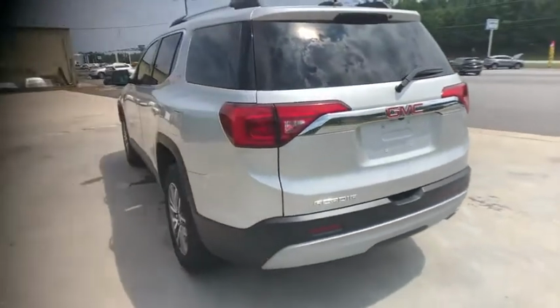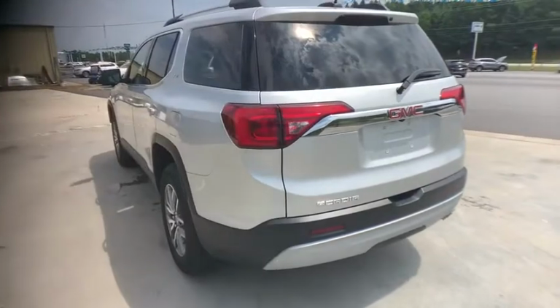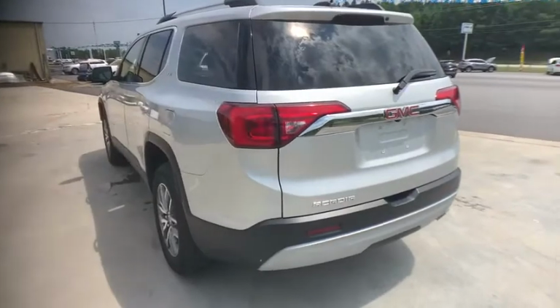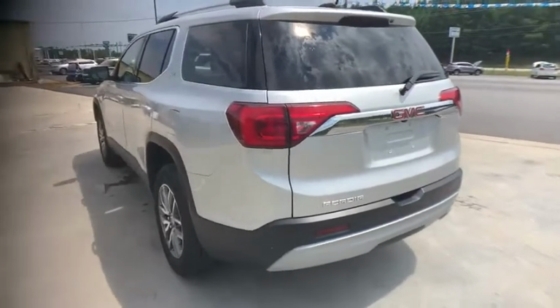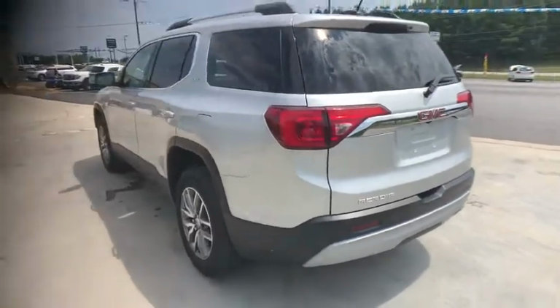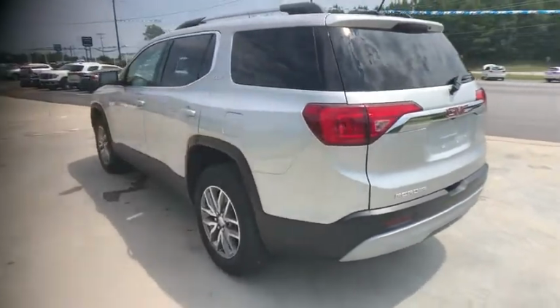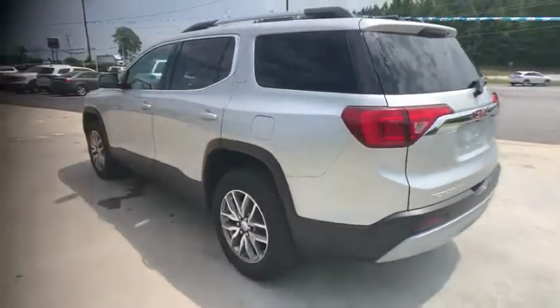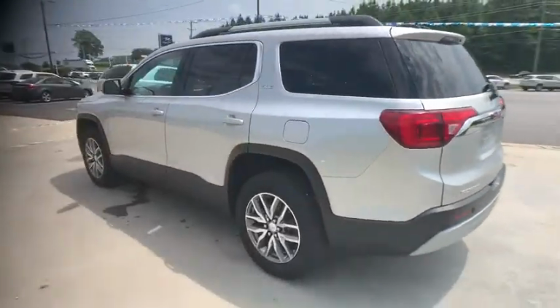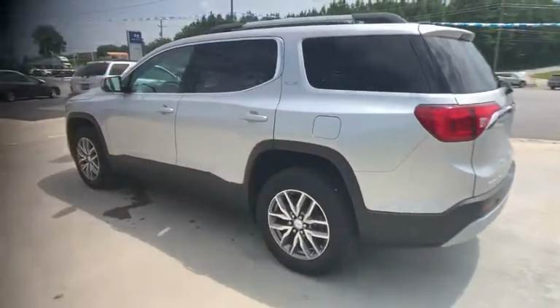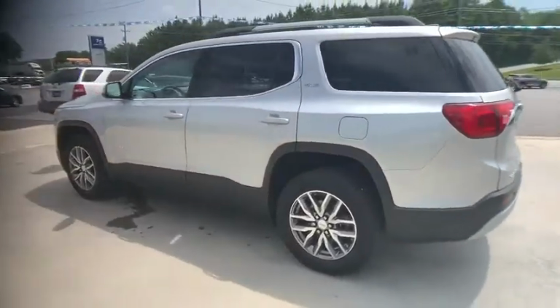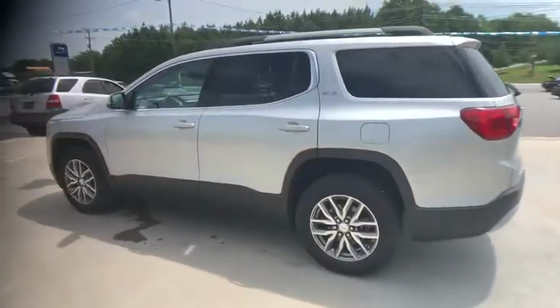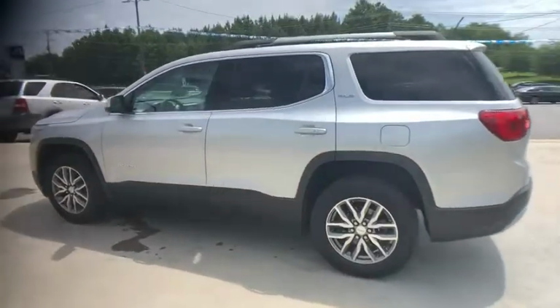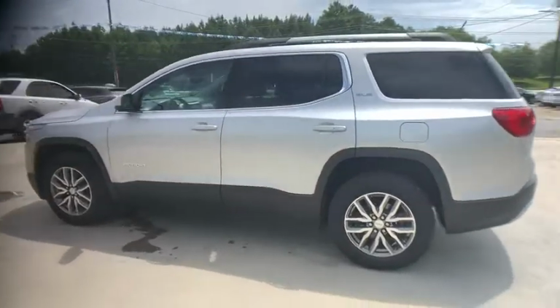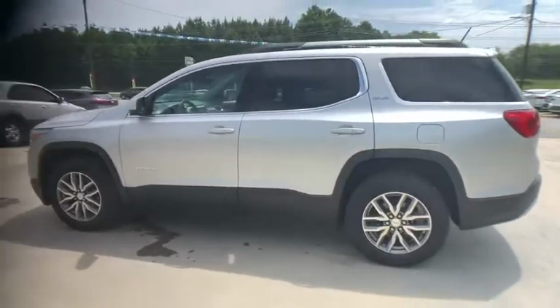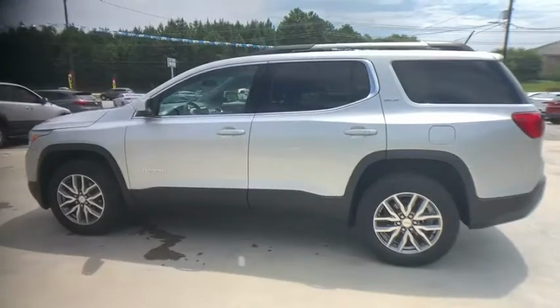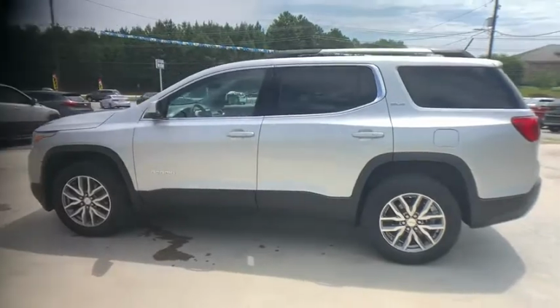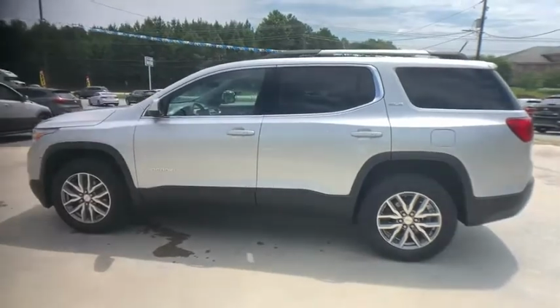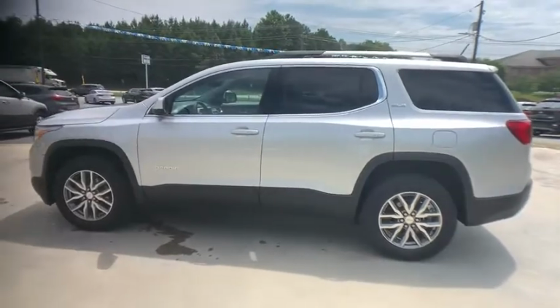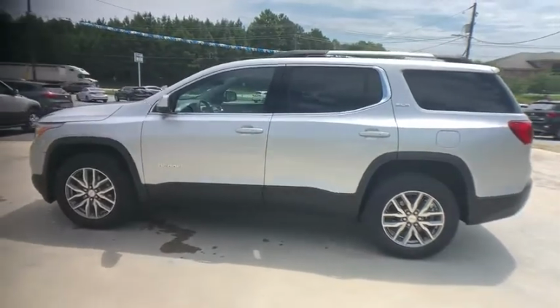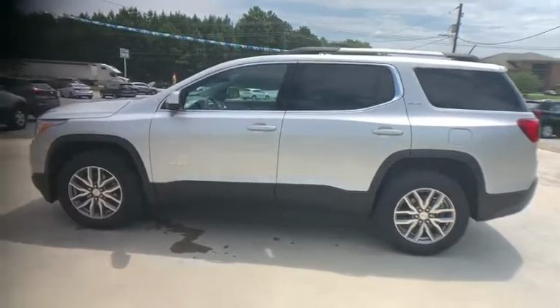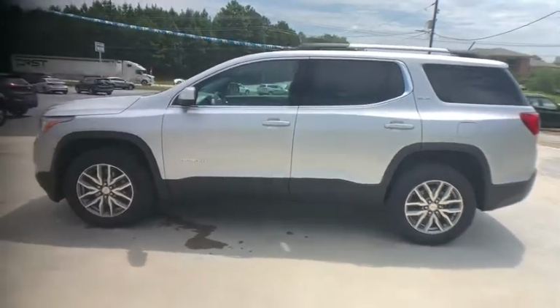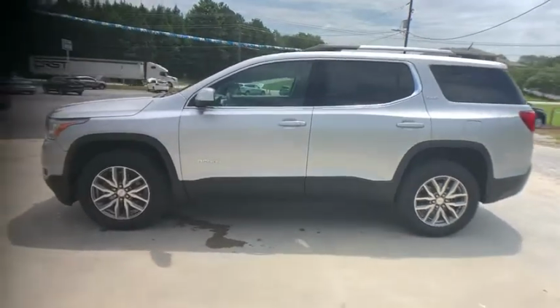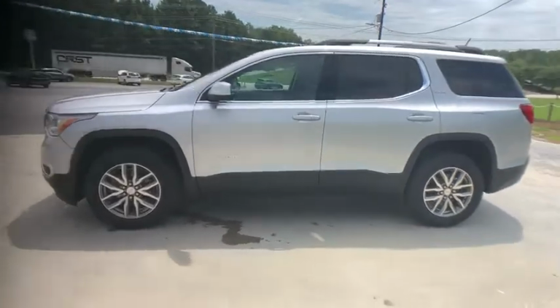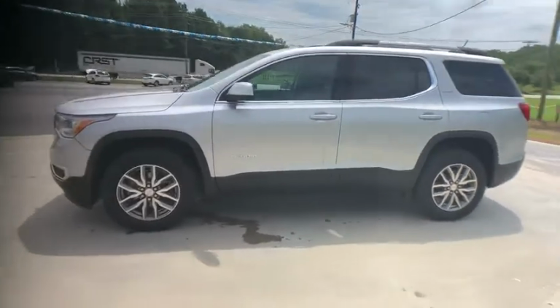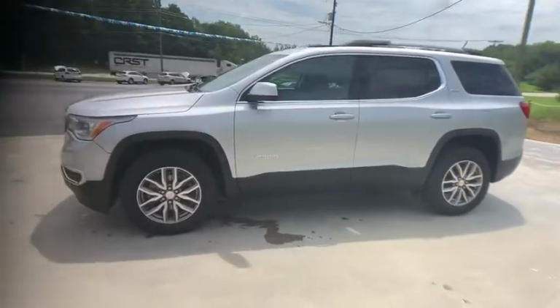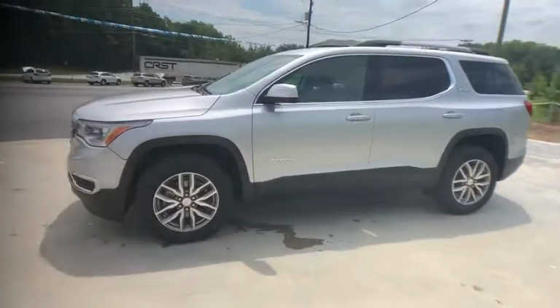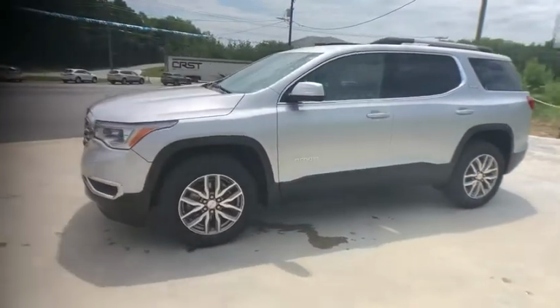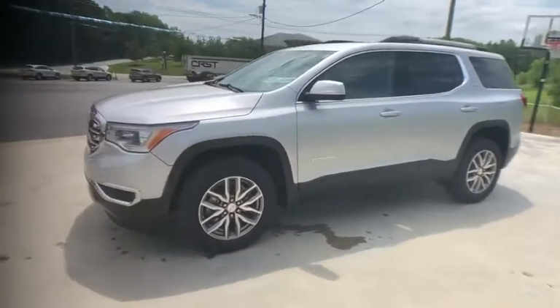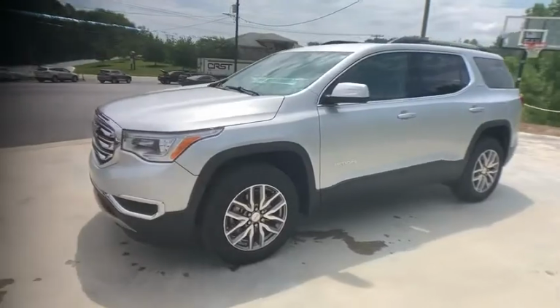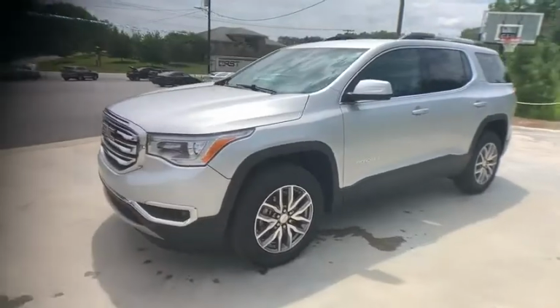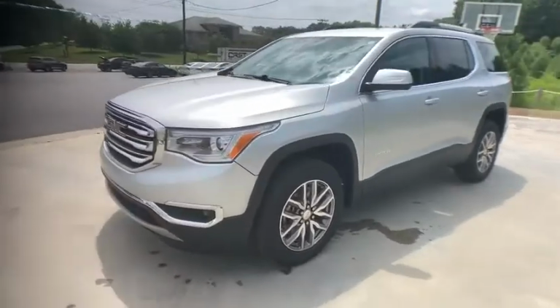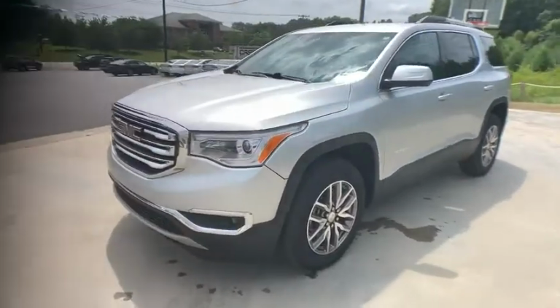This vehicle has less than 25,000 miles. Here are some of this vehicle's great options: backup camera, power liftgate, traction control, Bluetooth, dual airbags, power steering, alloy wheels.